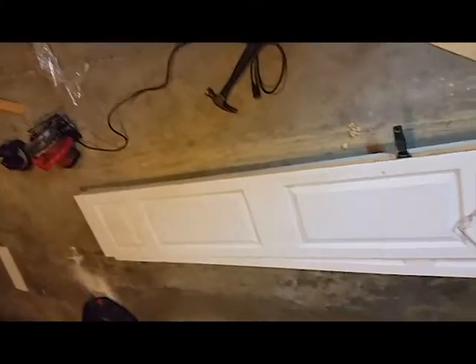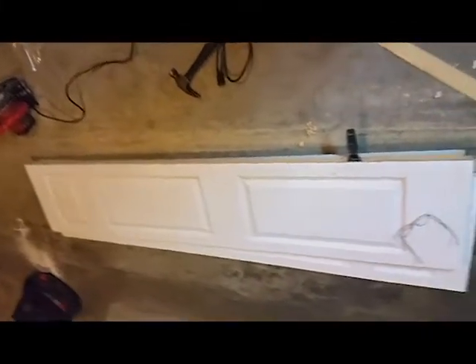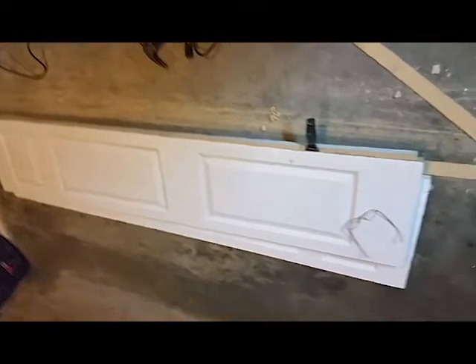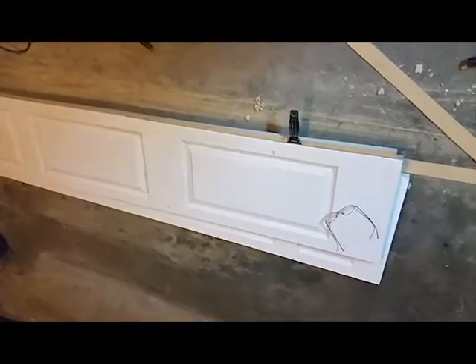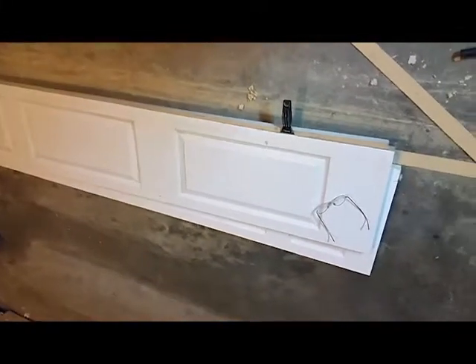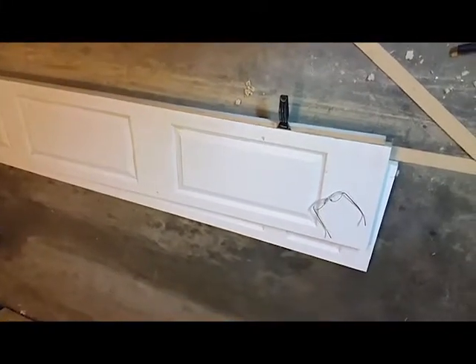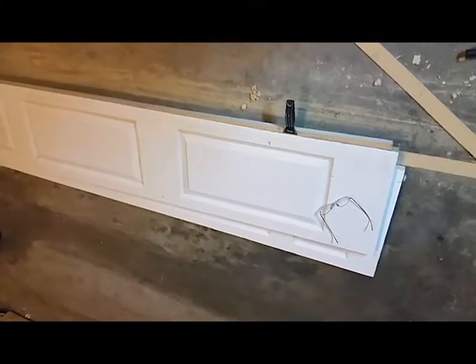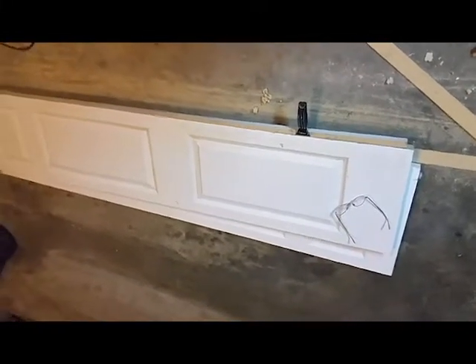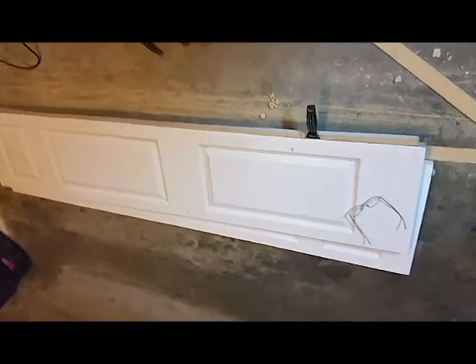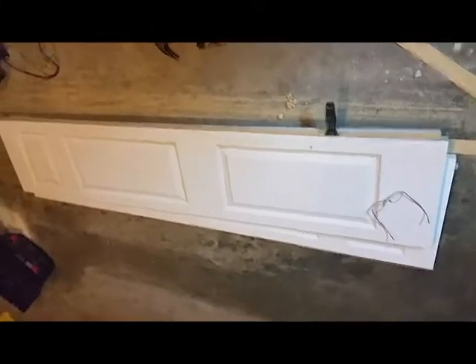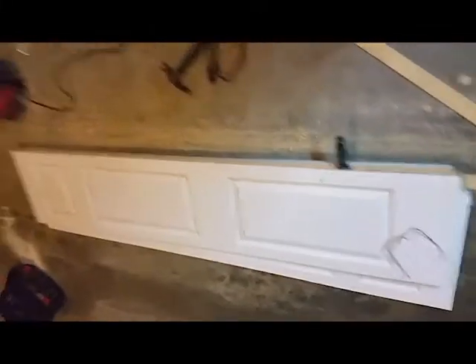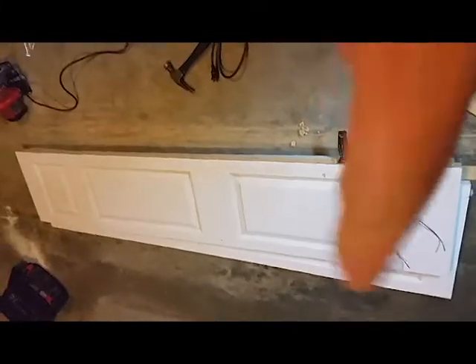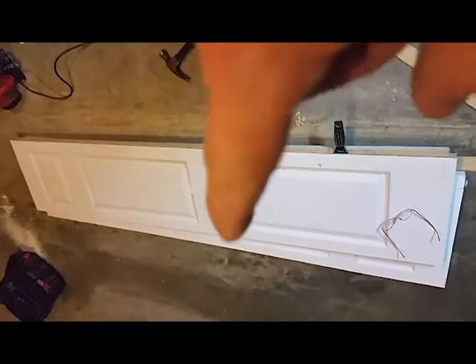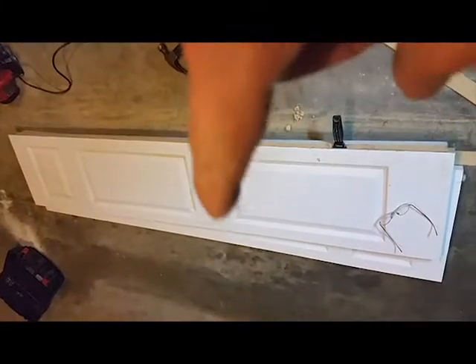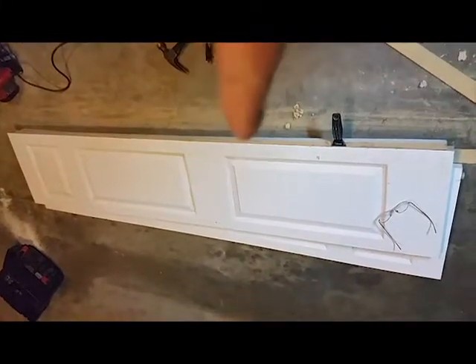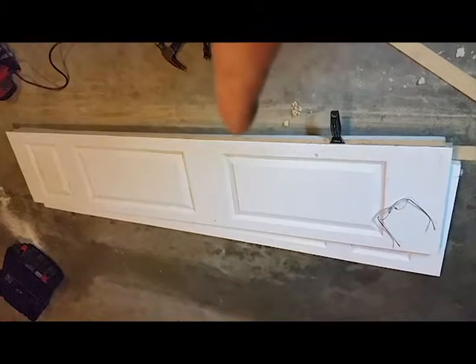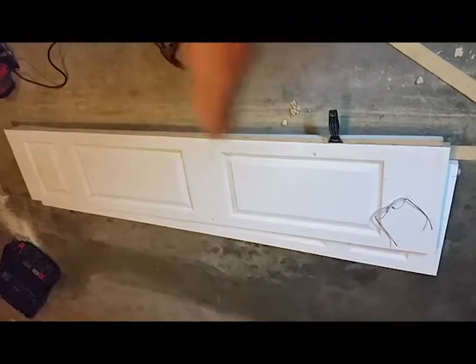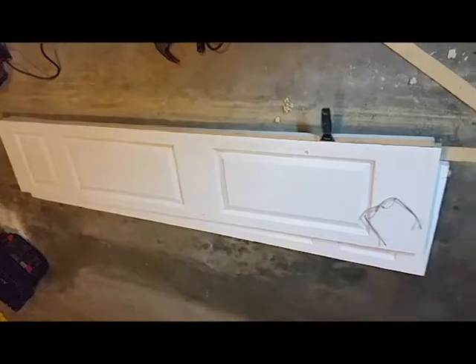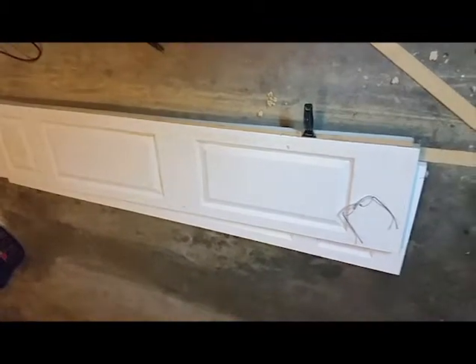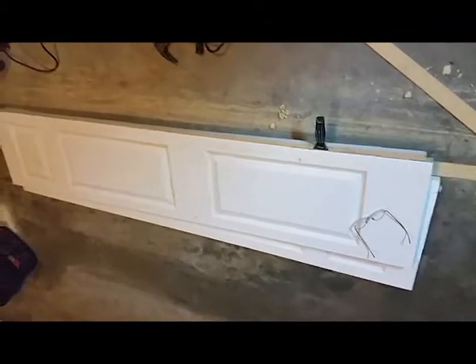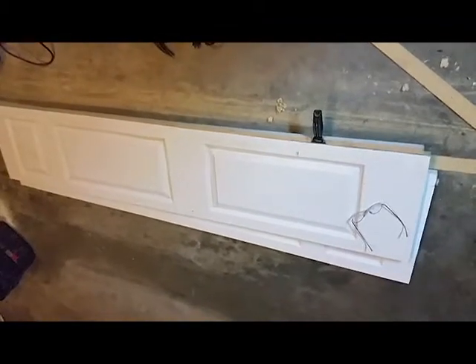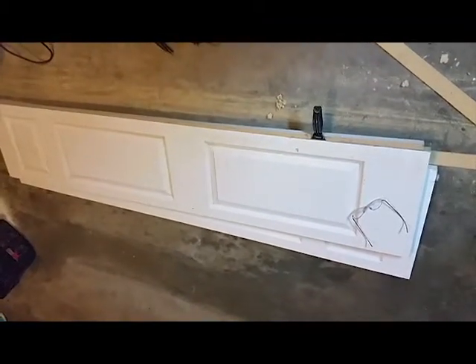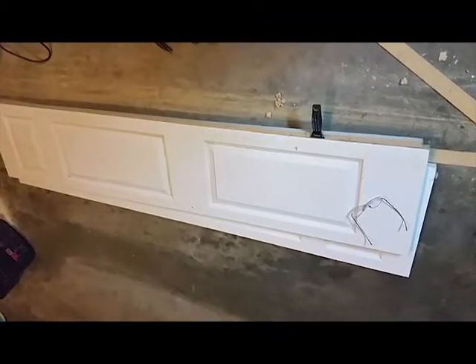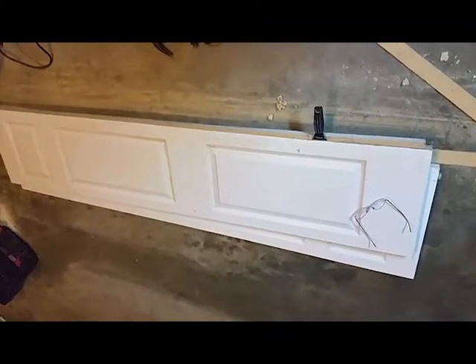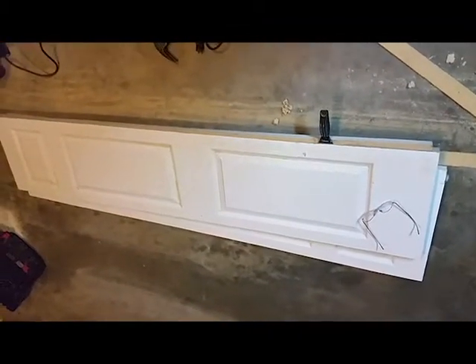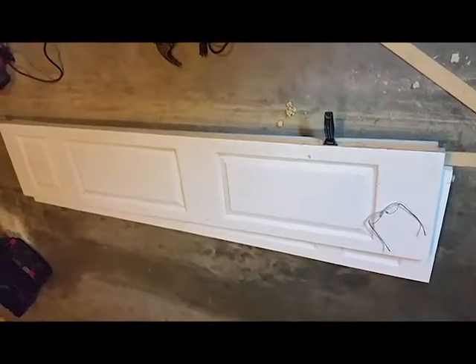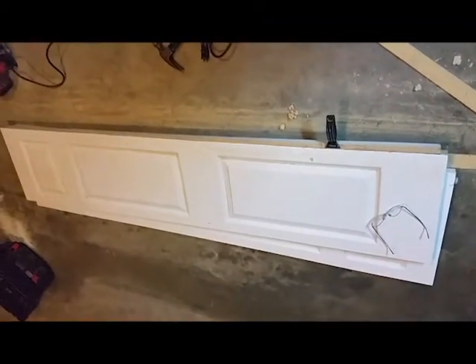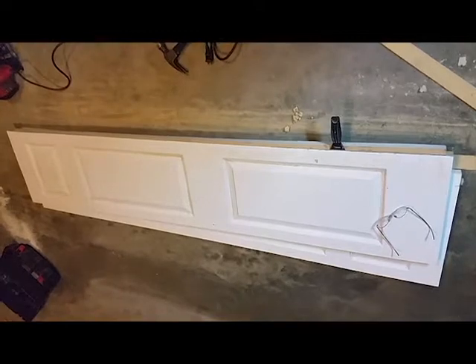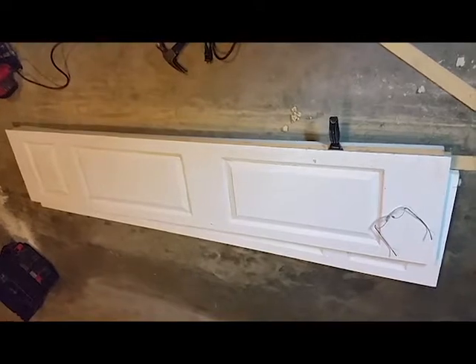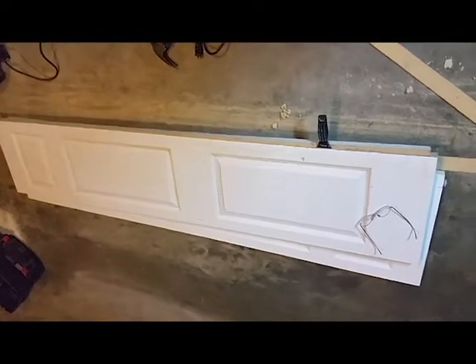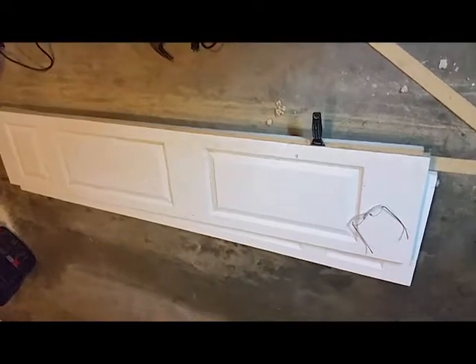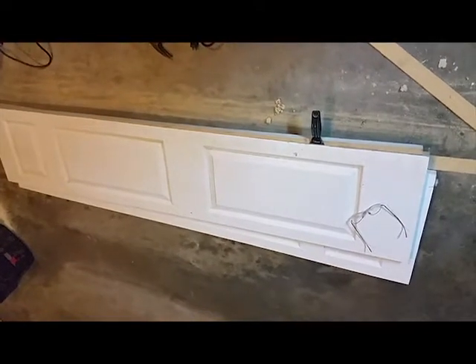You slide that joint right in there and glue it, let it dry, and you can just cut your door handle knob slot and some slots for your hinges — and you've got a custom-made door.